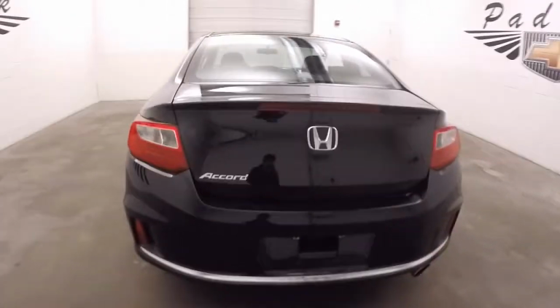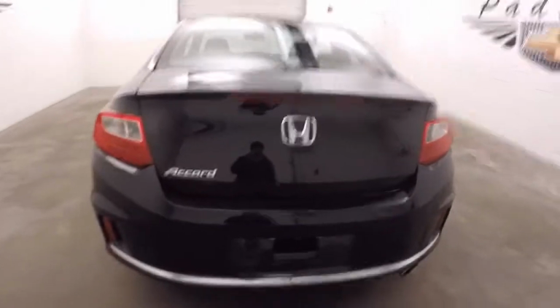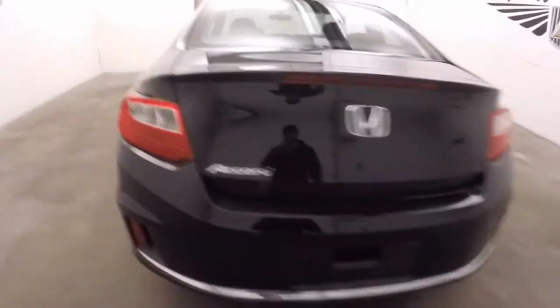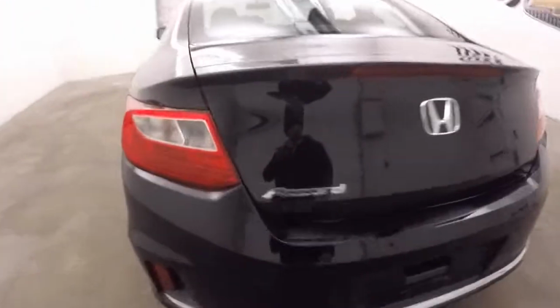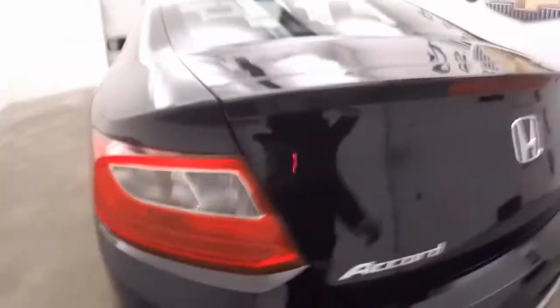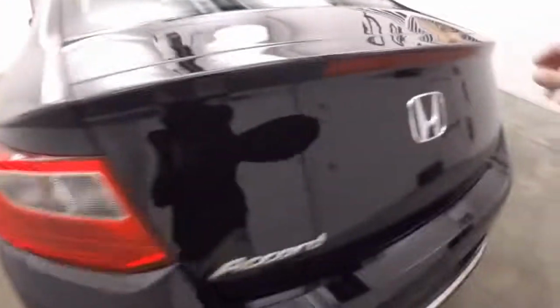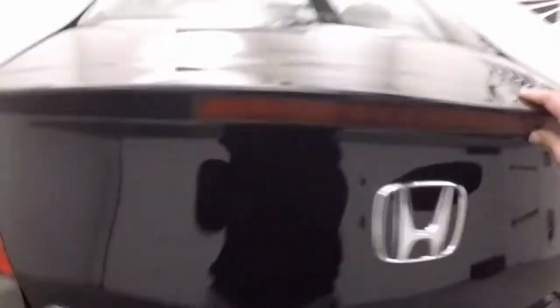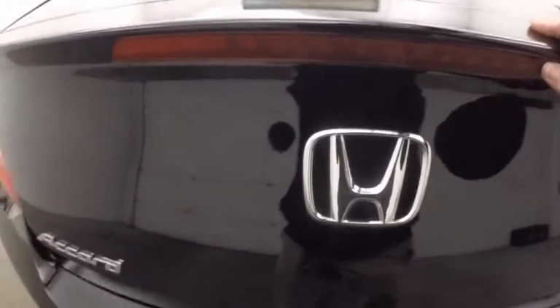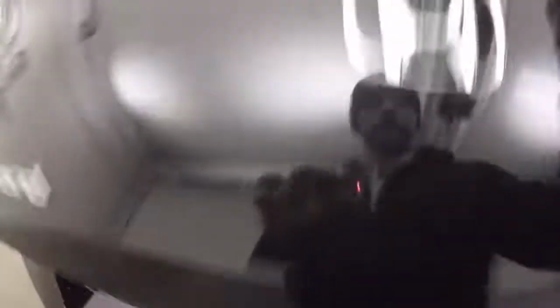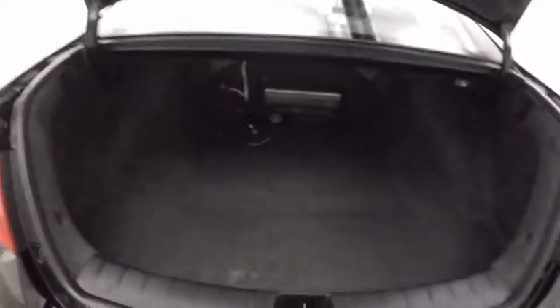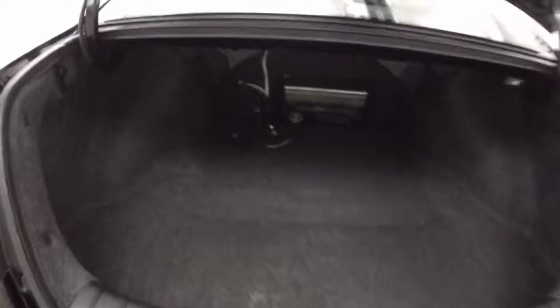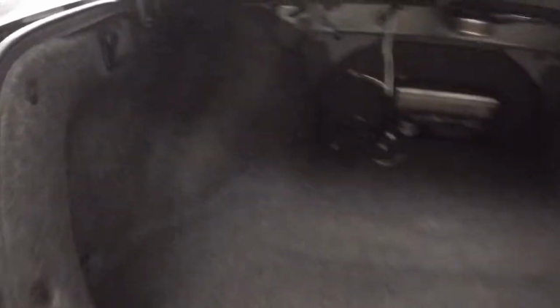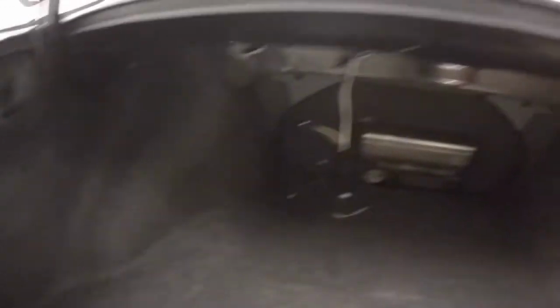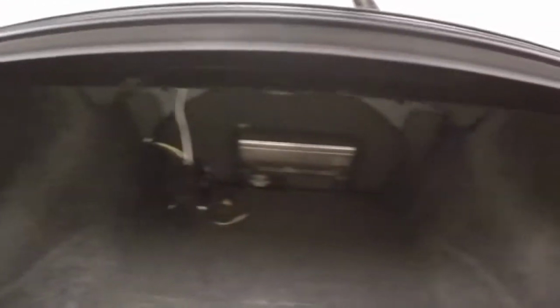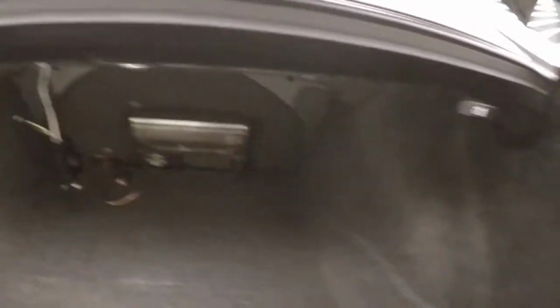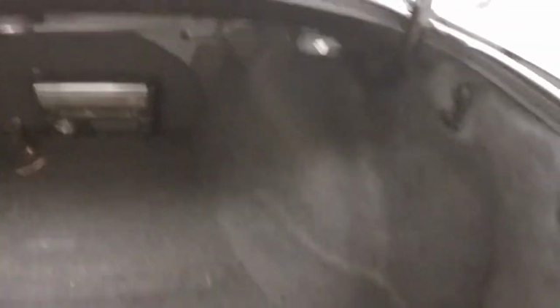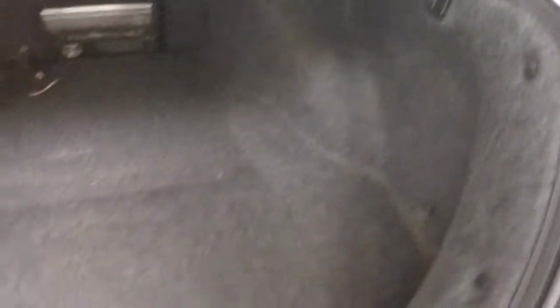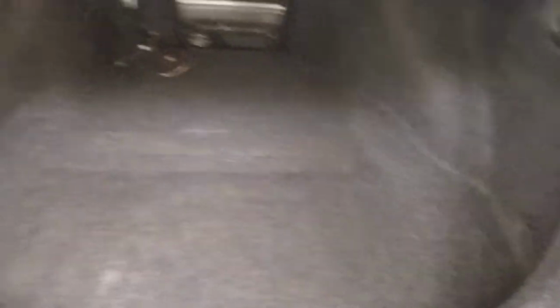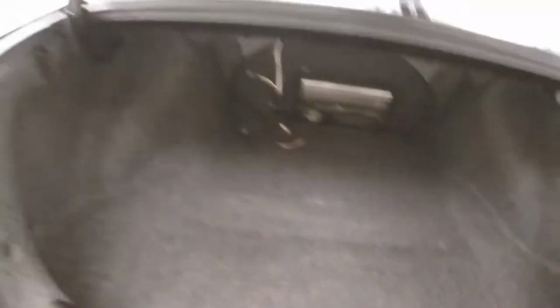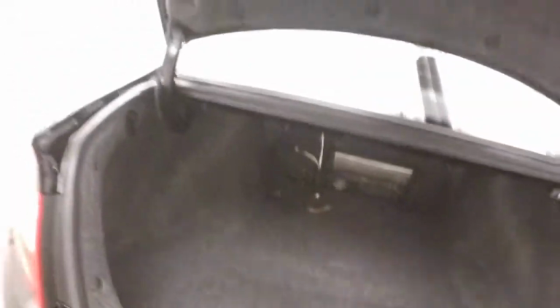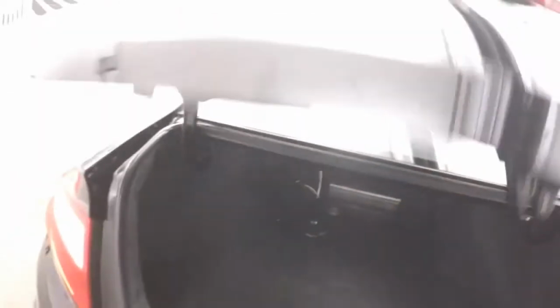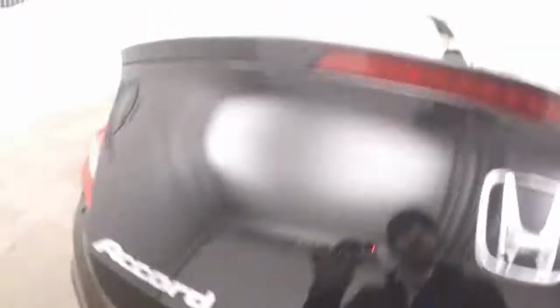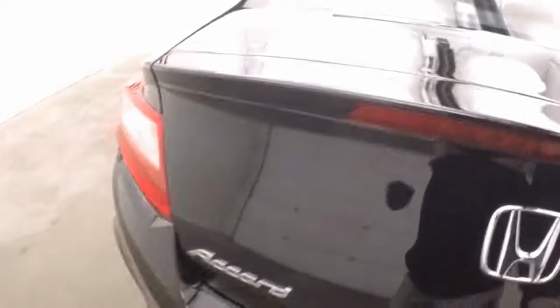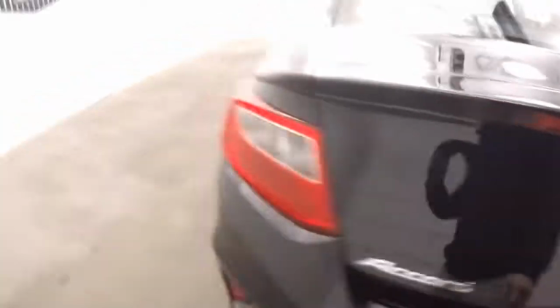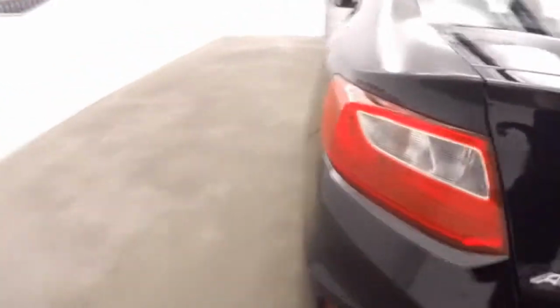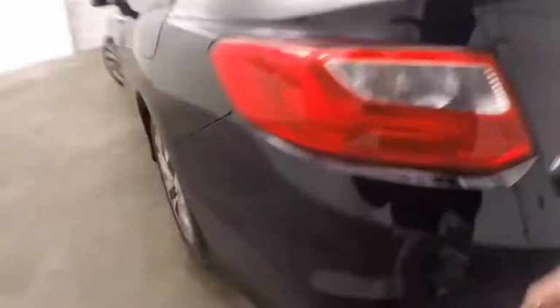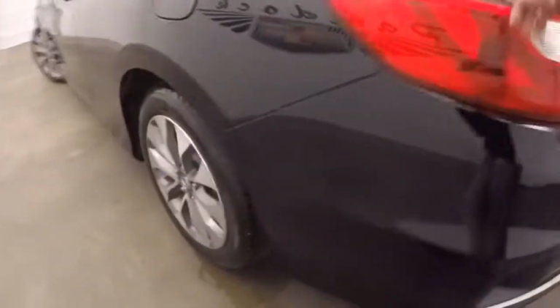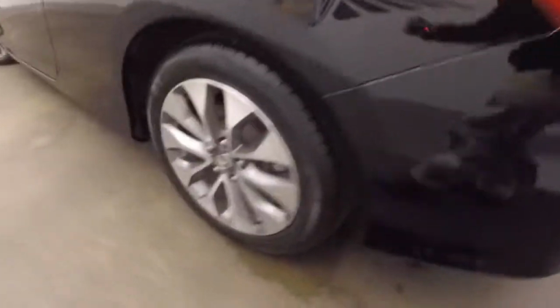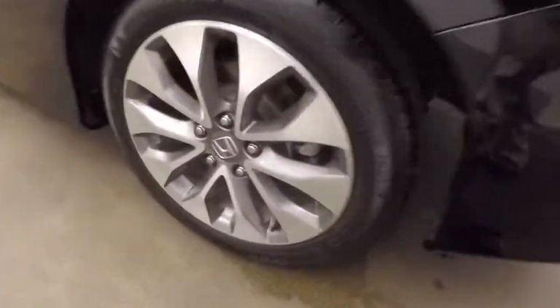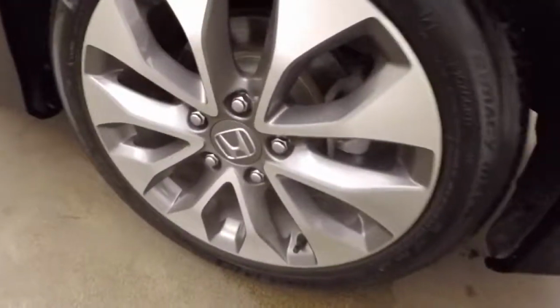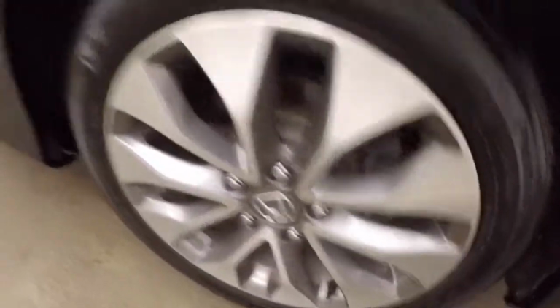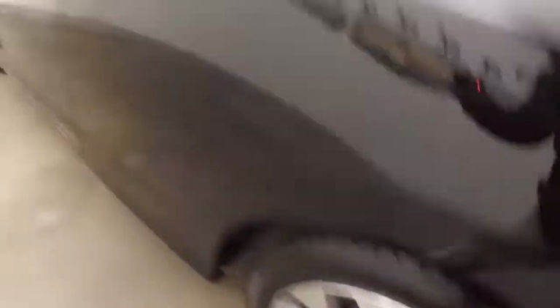Walk around the back here. Pop up the trunk — nice large trunk. Nice alloy wheels.